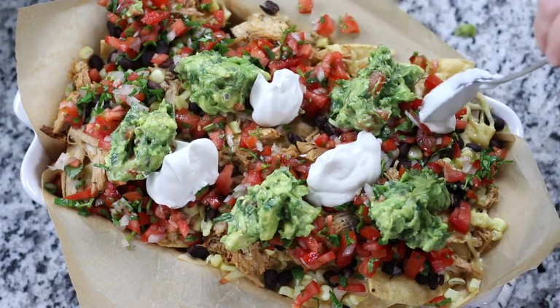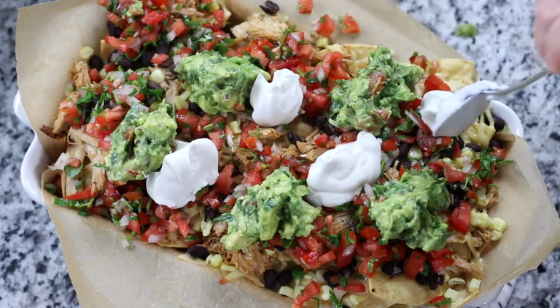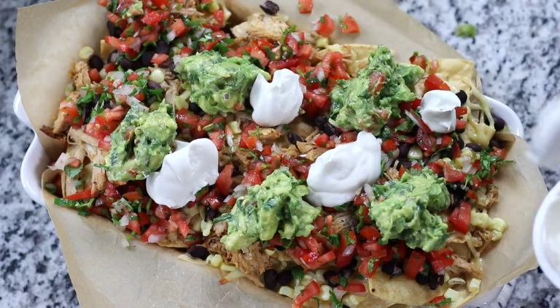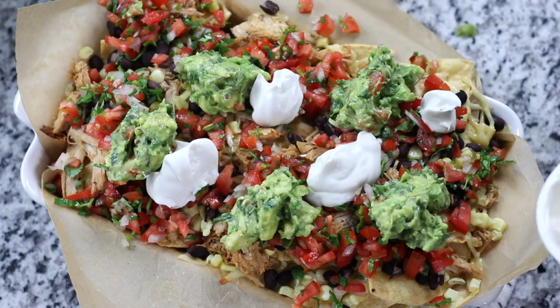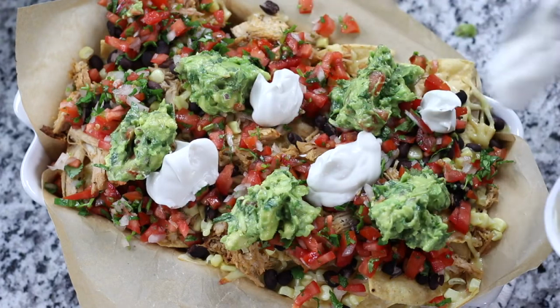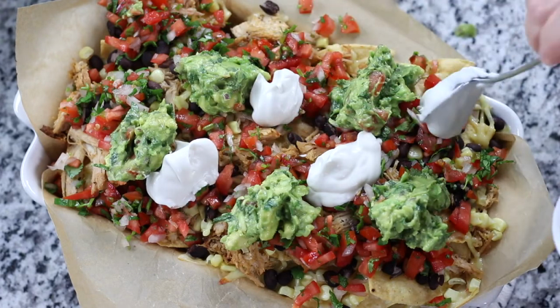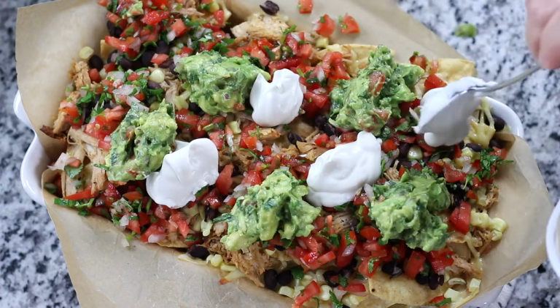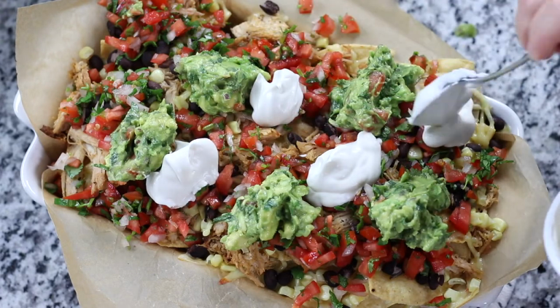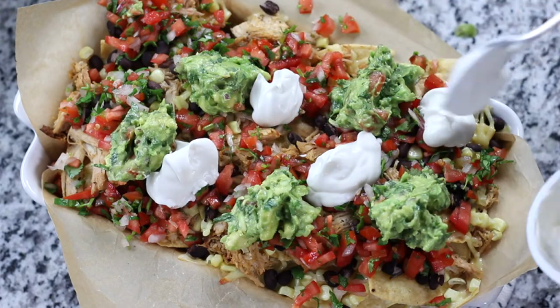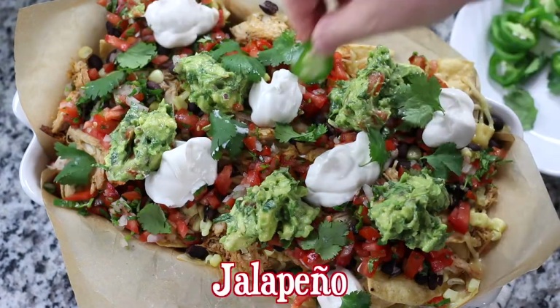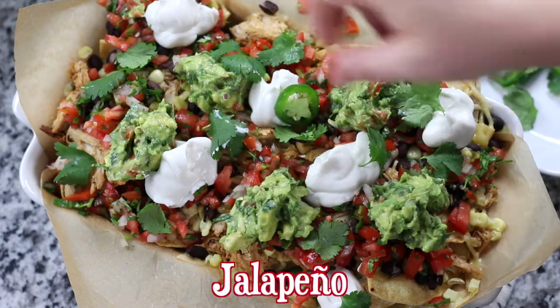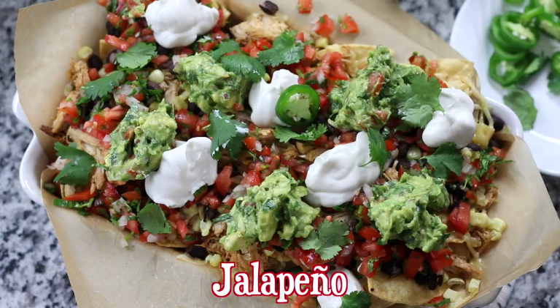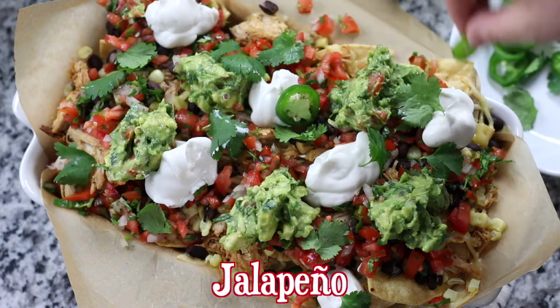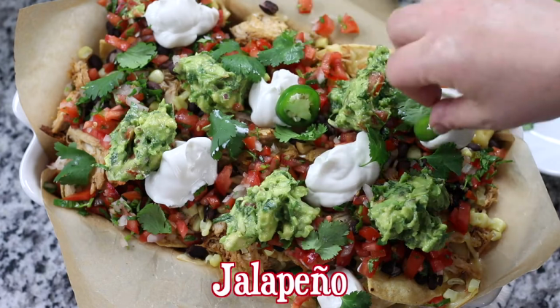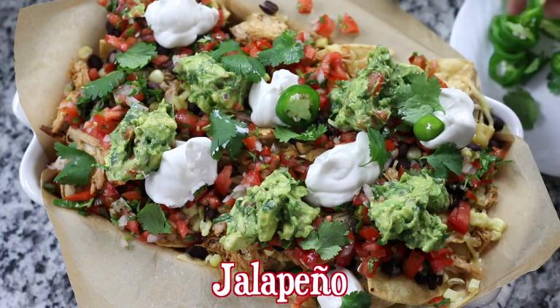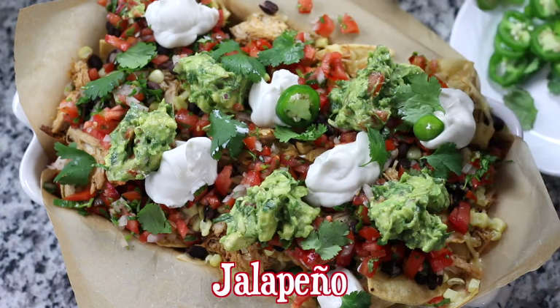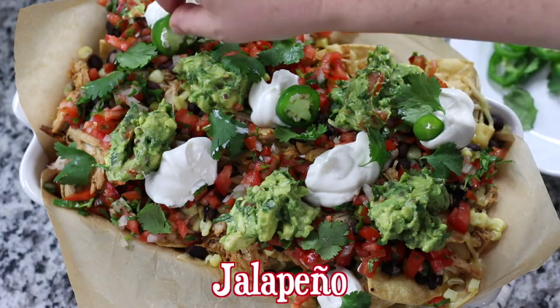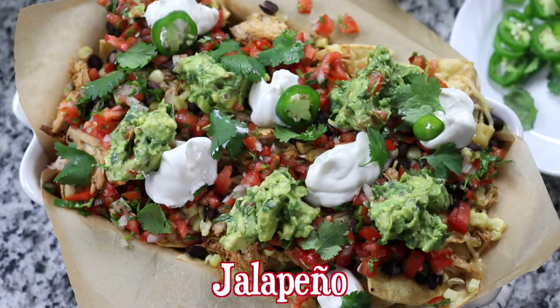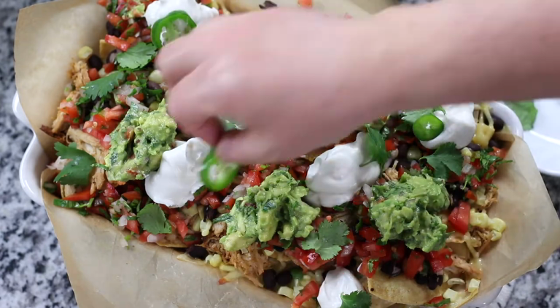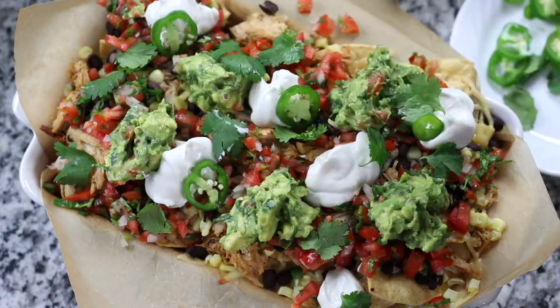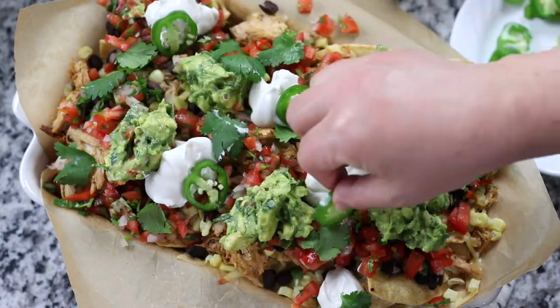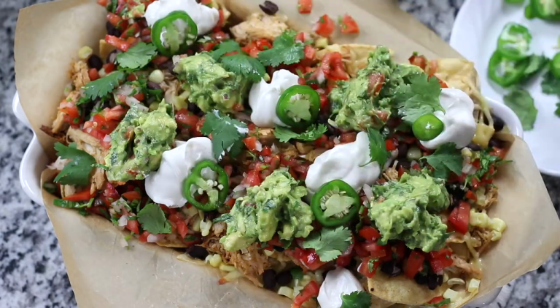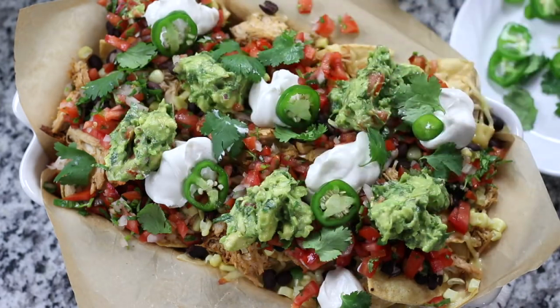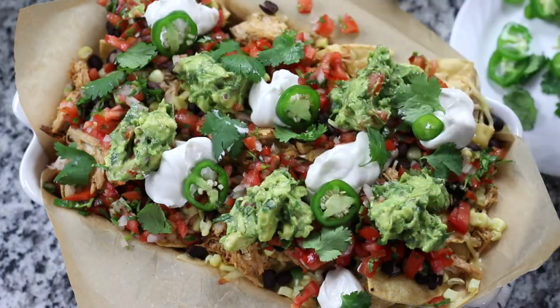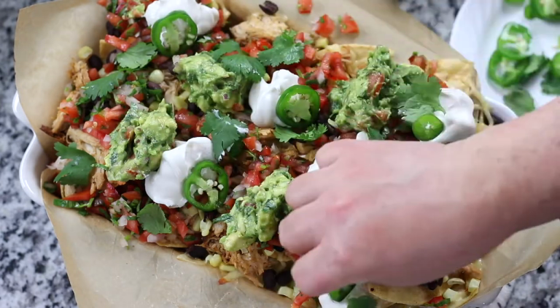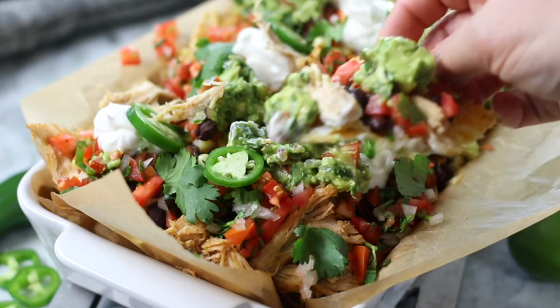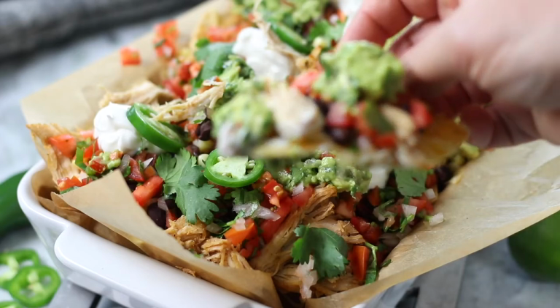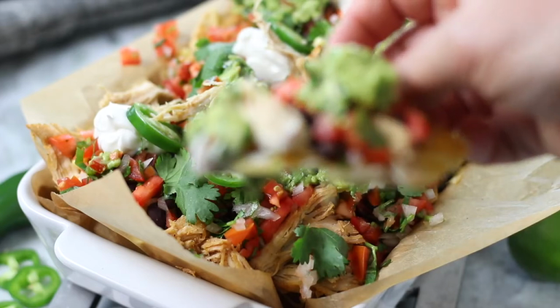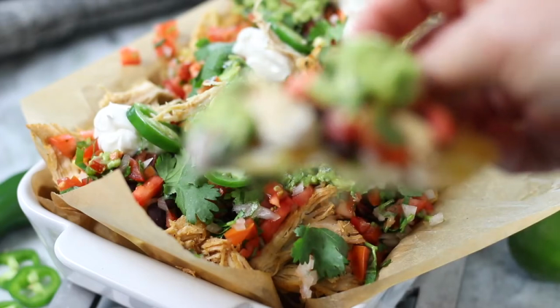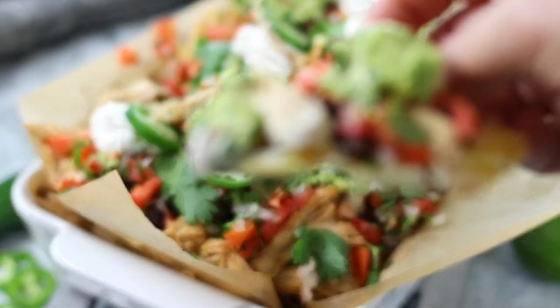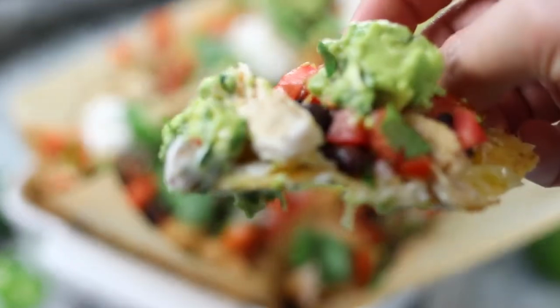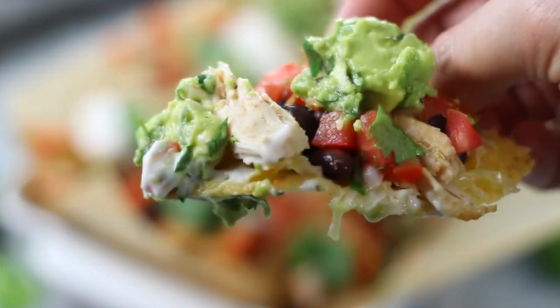For more recipes like this and for weekly inspiration, make sure to head on over to thefedupfoodie.com and sign up for my newsletter, where I share recipes and tips to help make cooking from scratch approachable.